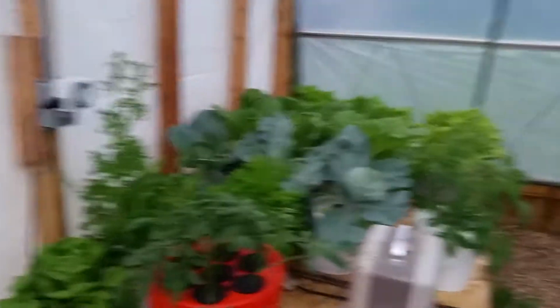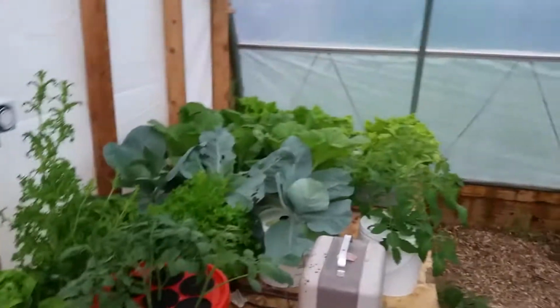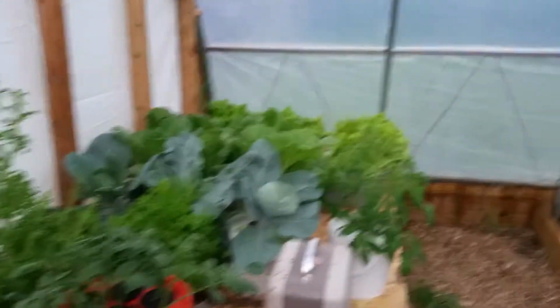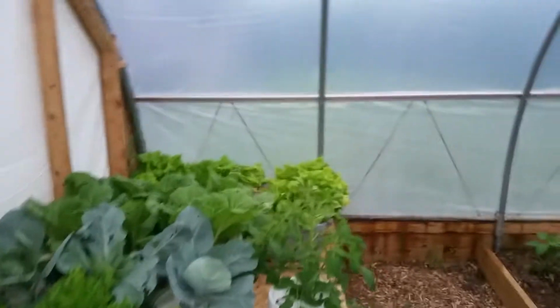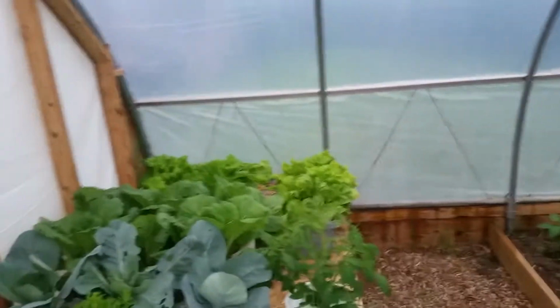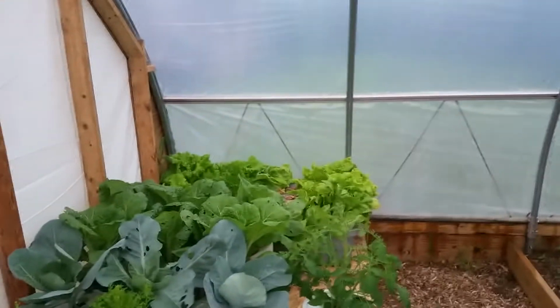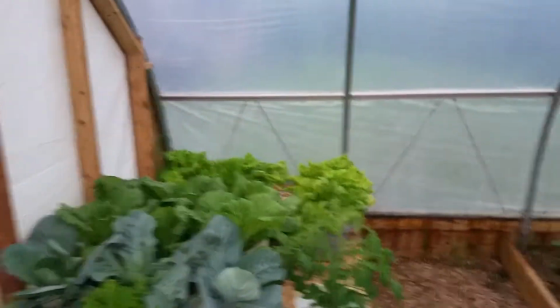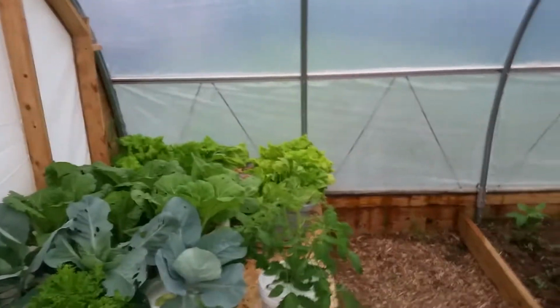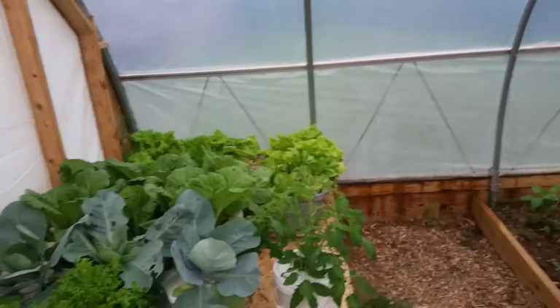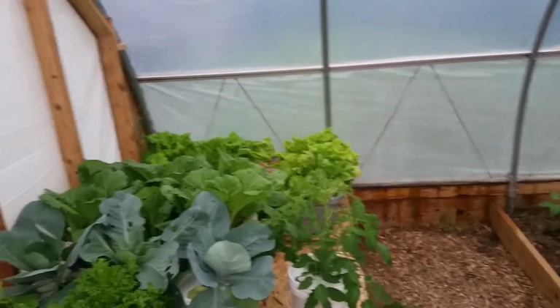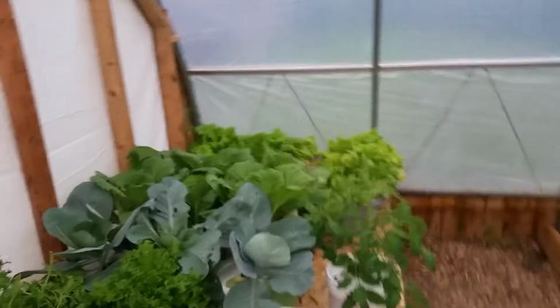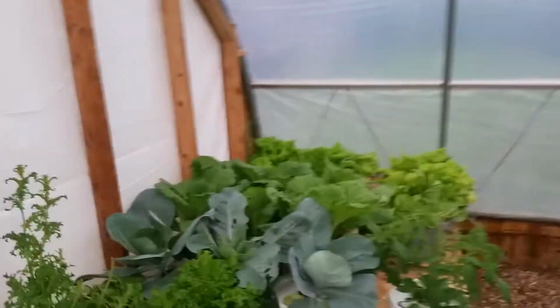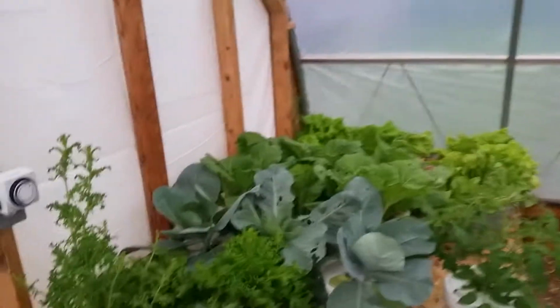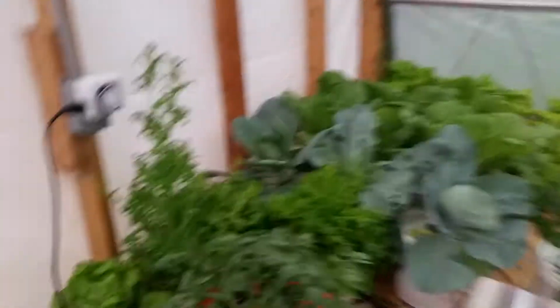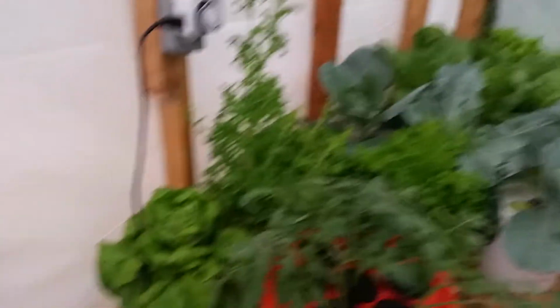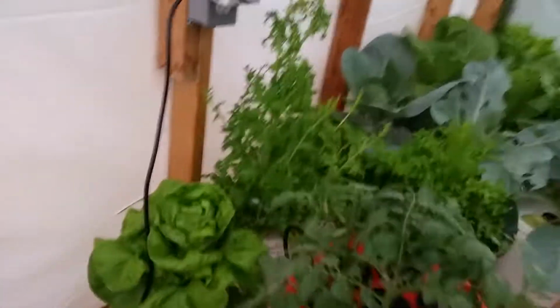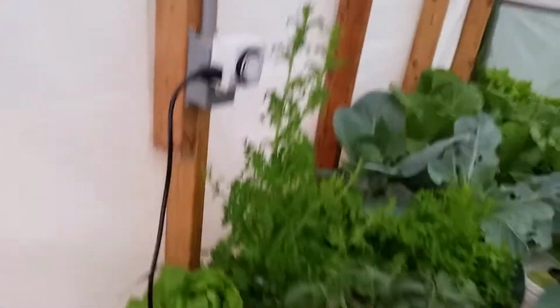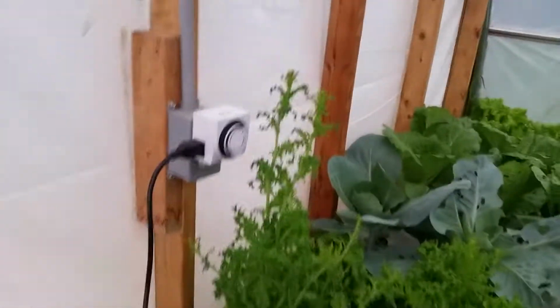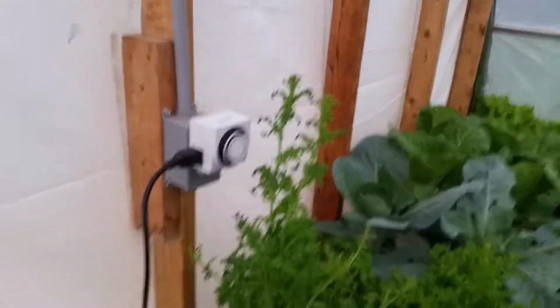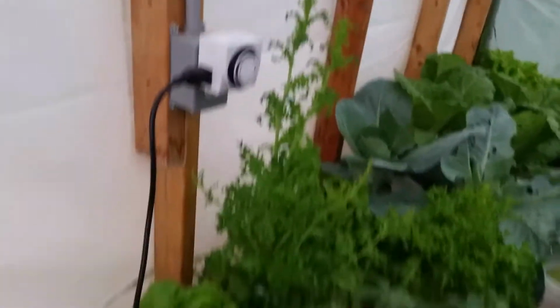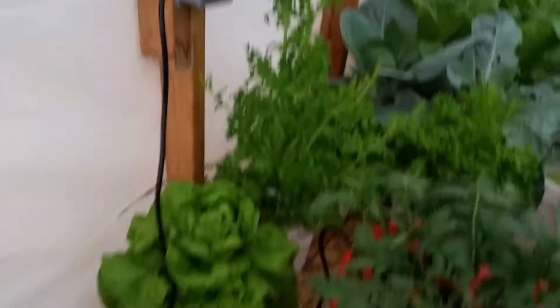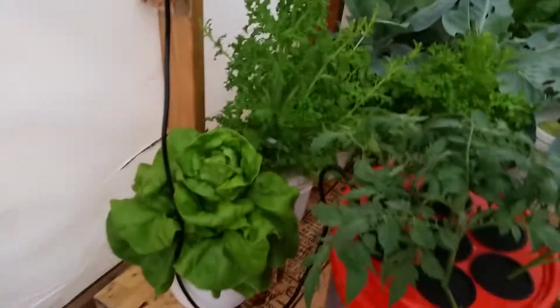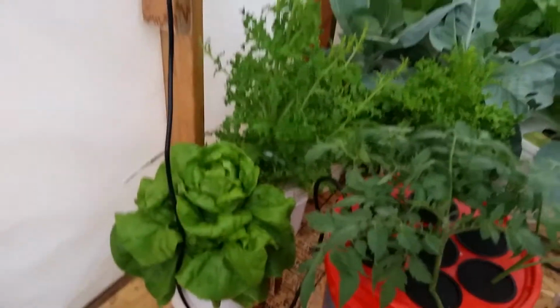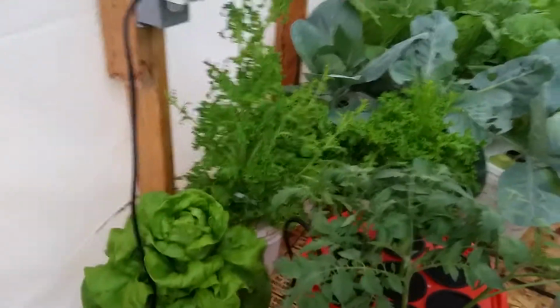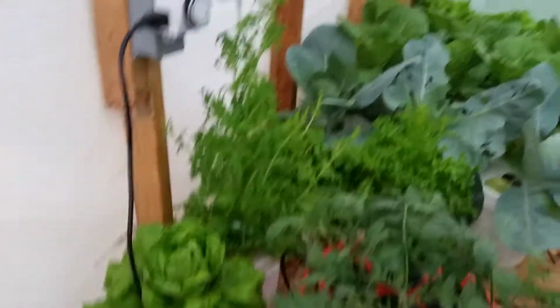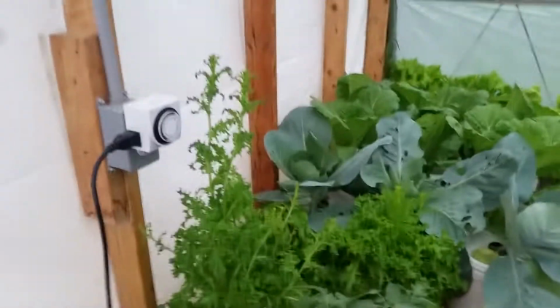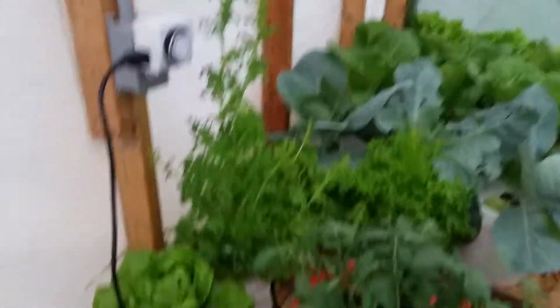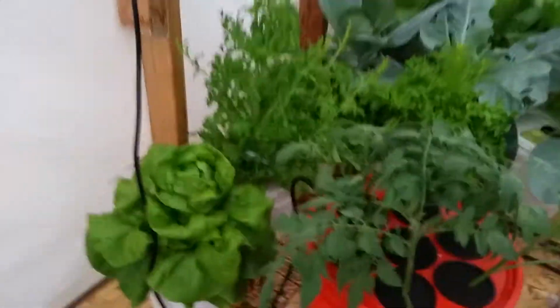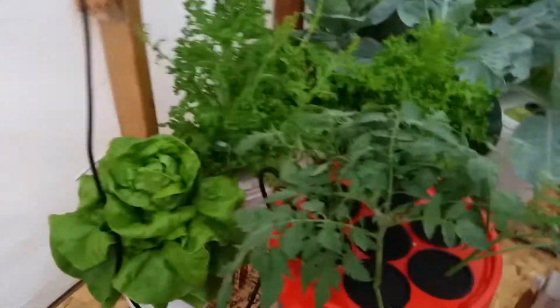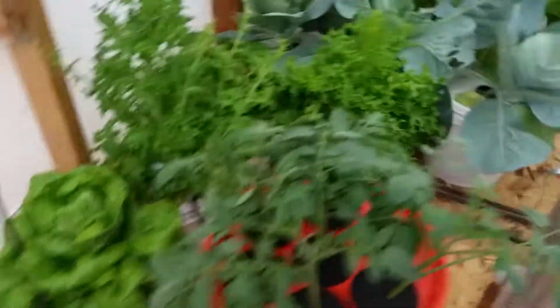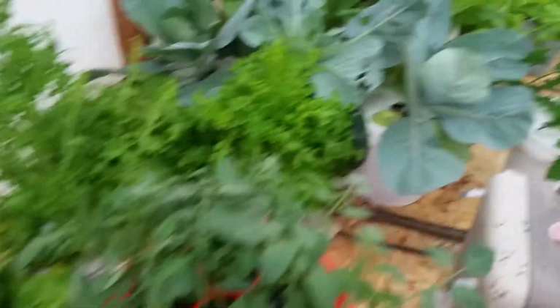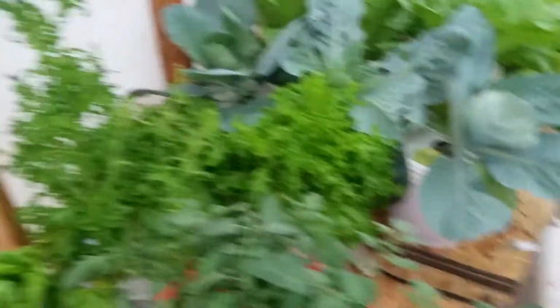I'm going to have to start over on my lettuce — it's kind of gotten away on me. This one here looks like a sow thistle, that's the tangle. It bolted, took off straight up.